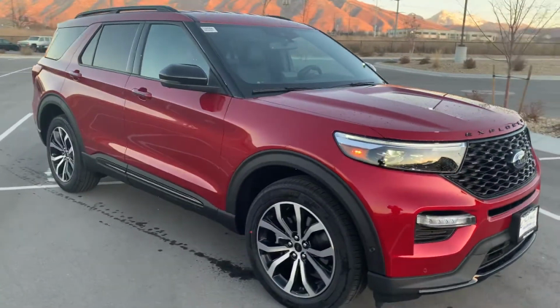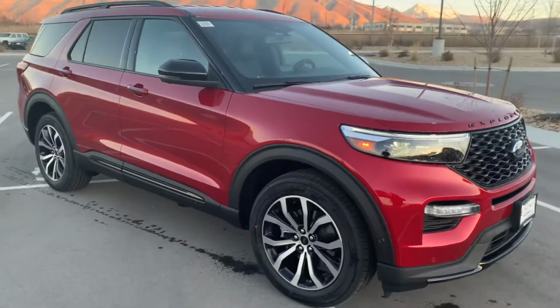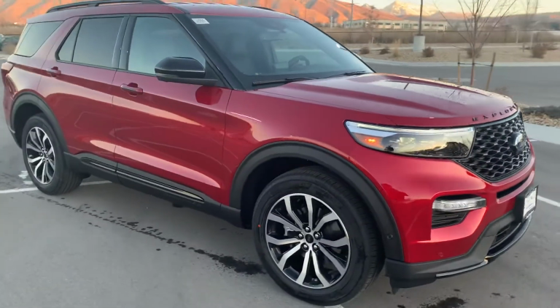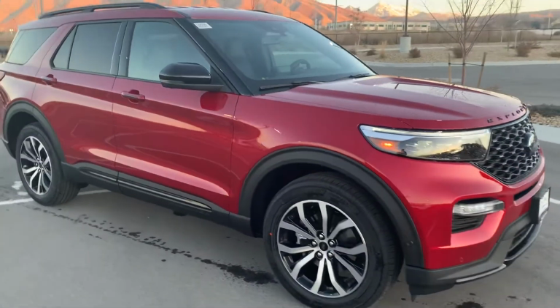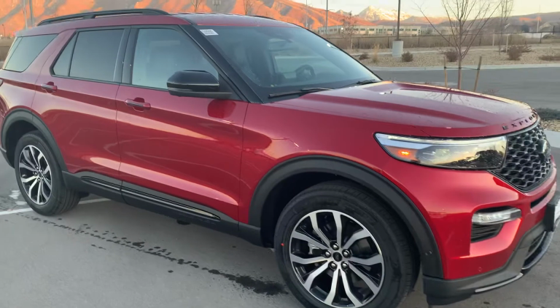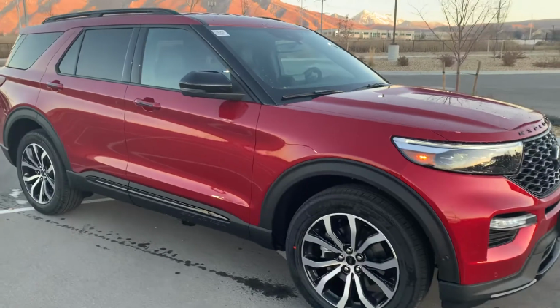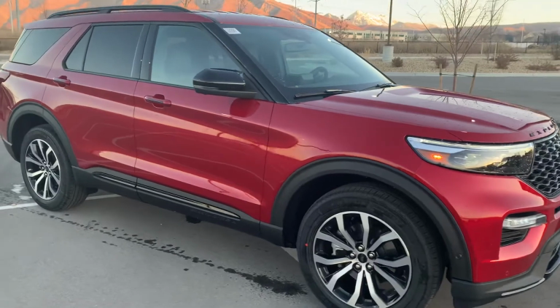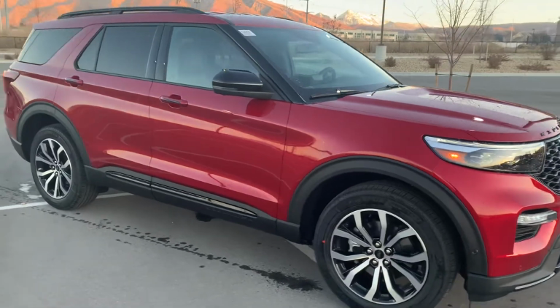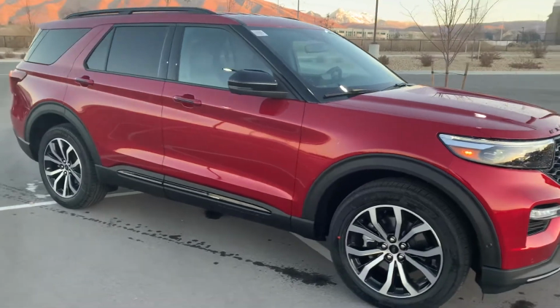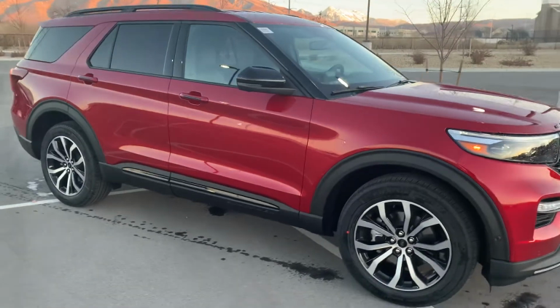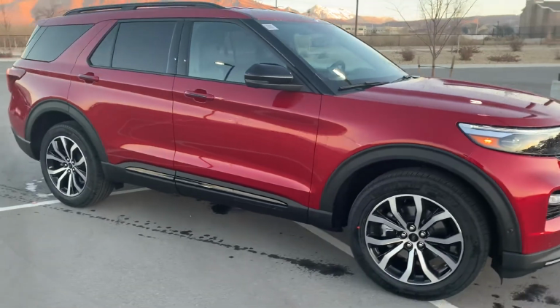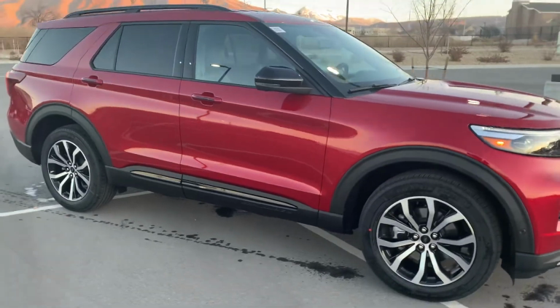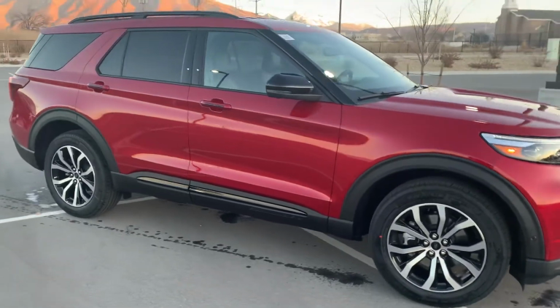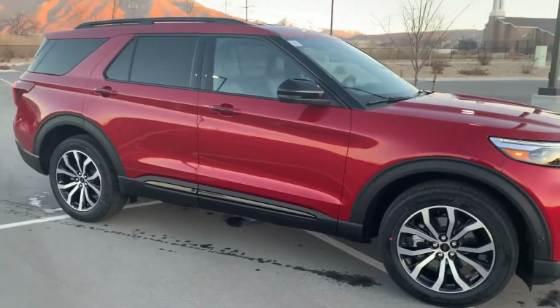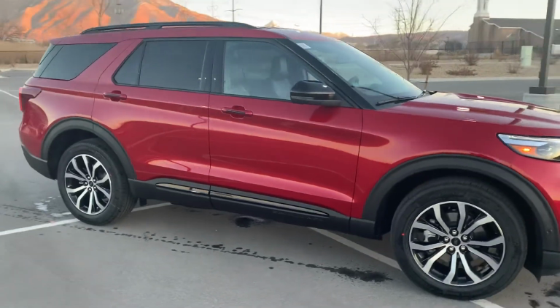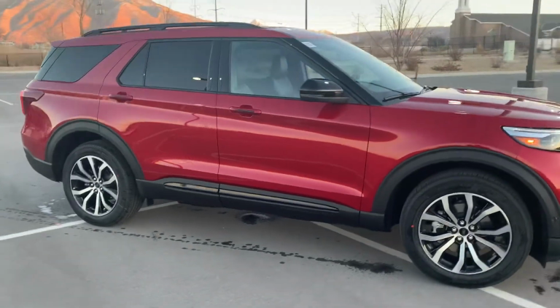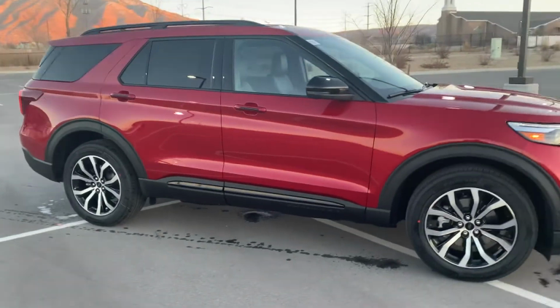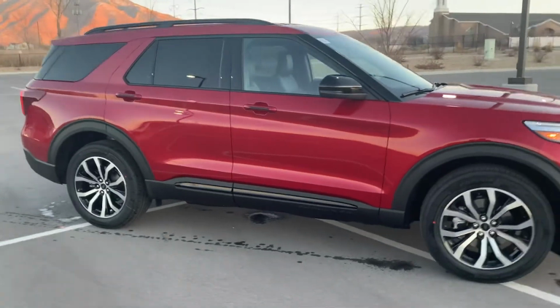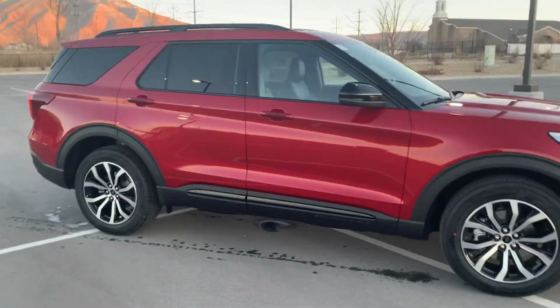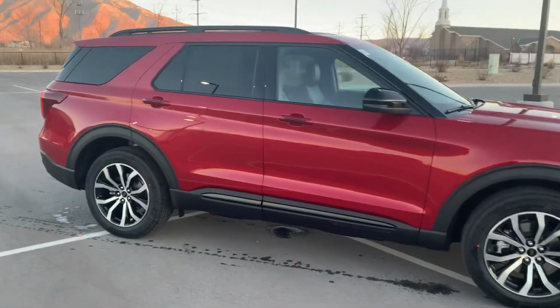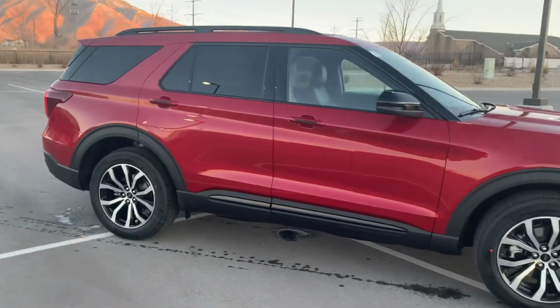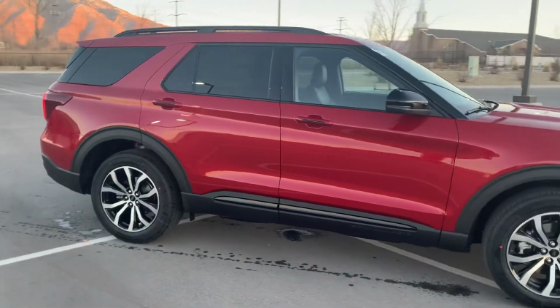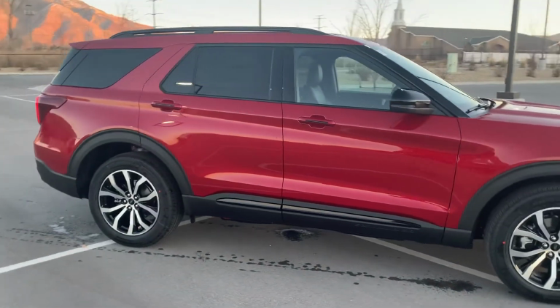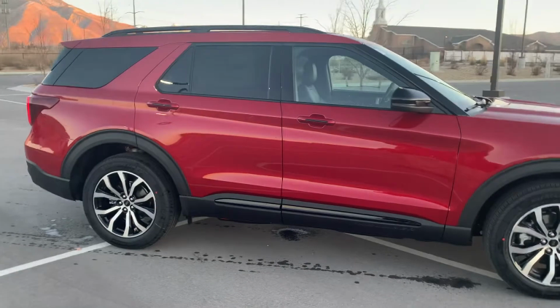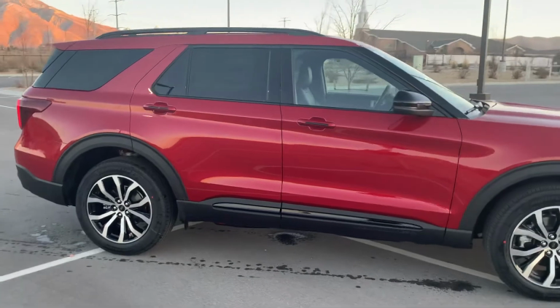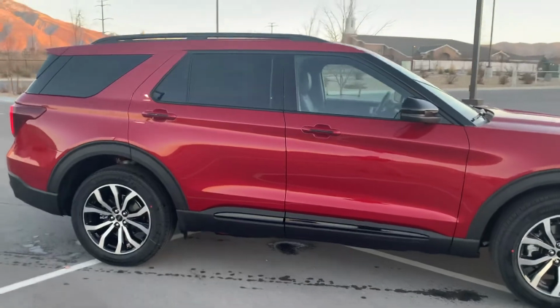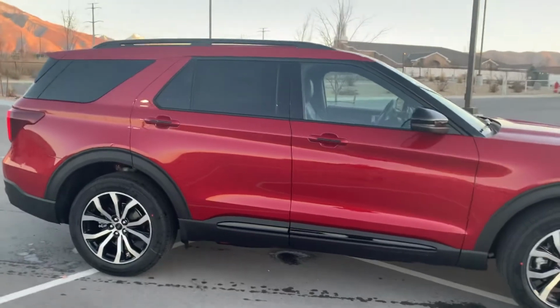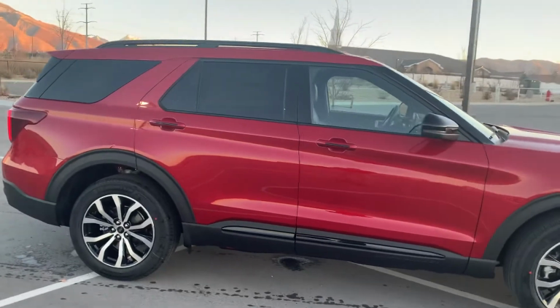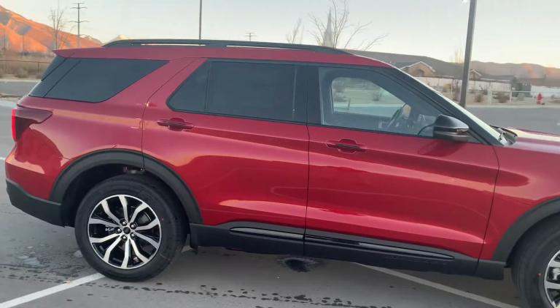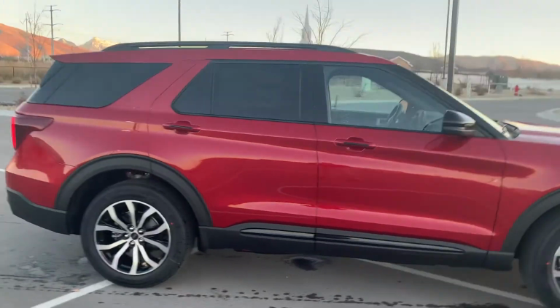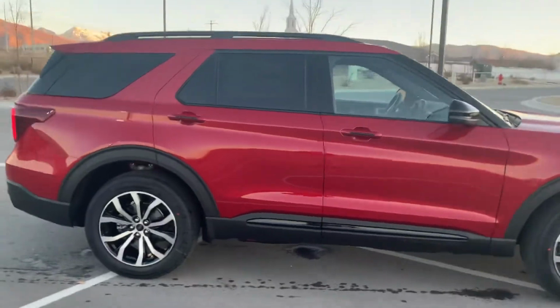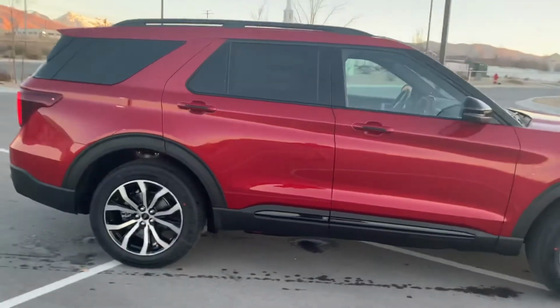This vehicle also comes with a professional driving course because it is built to go fast.